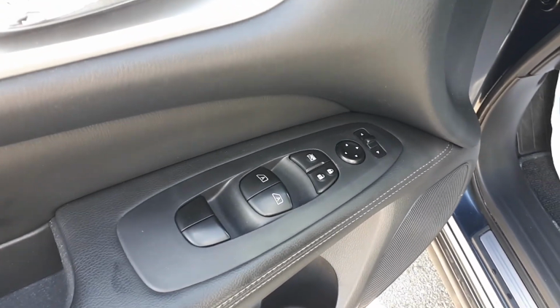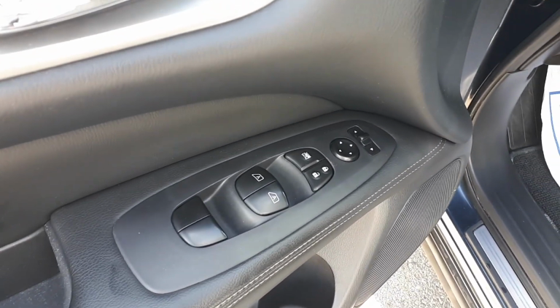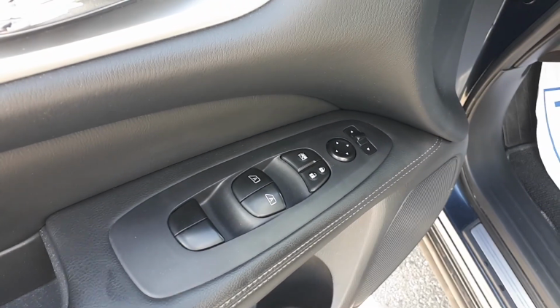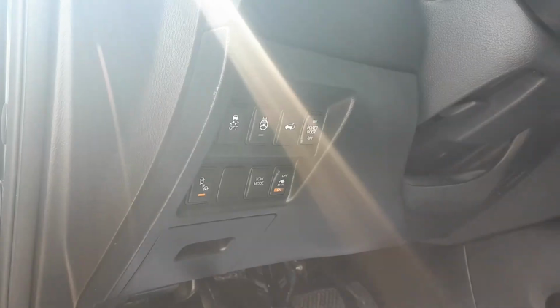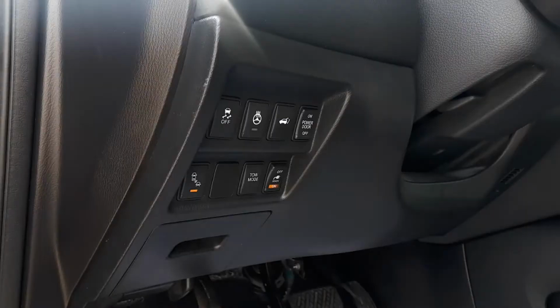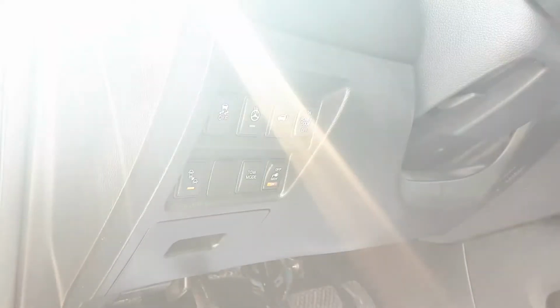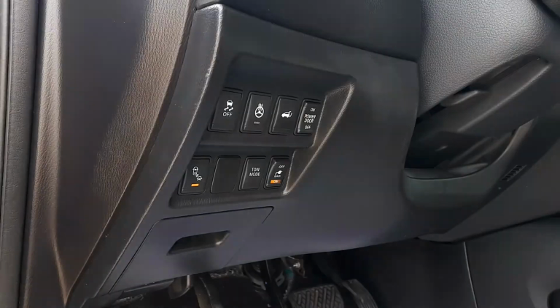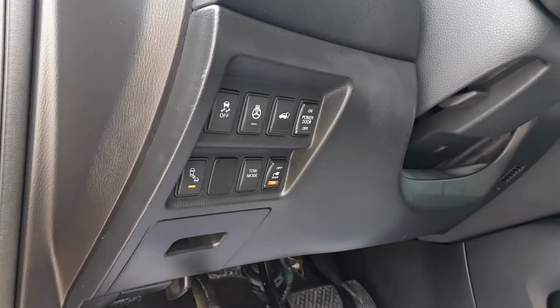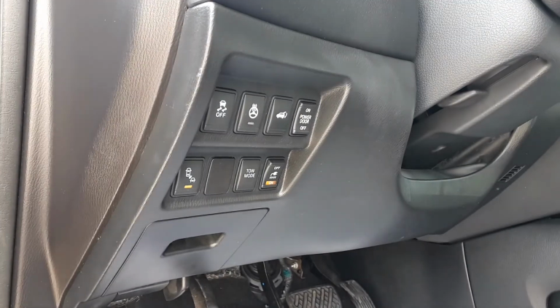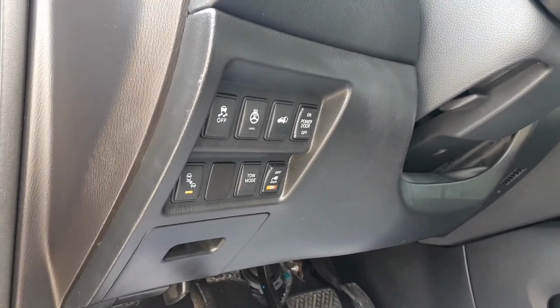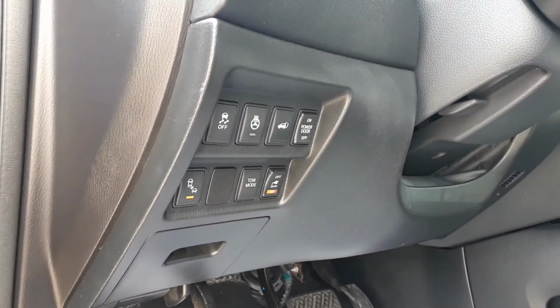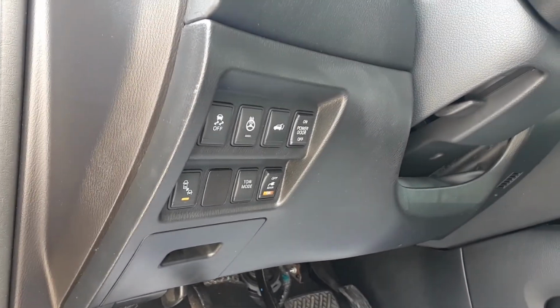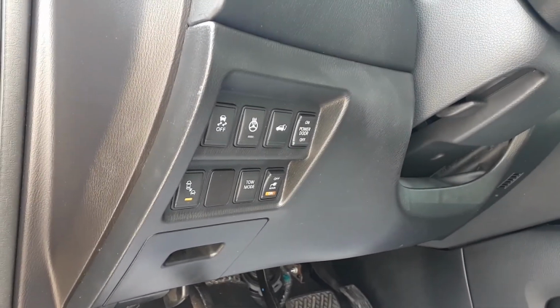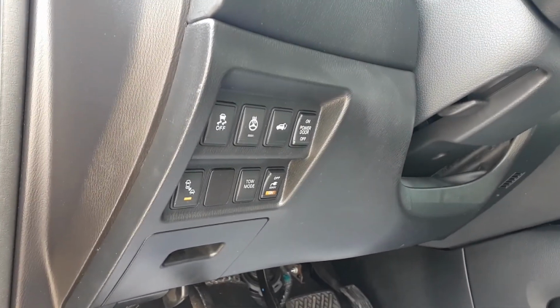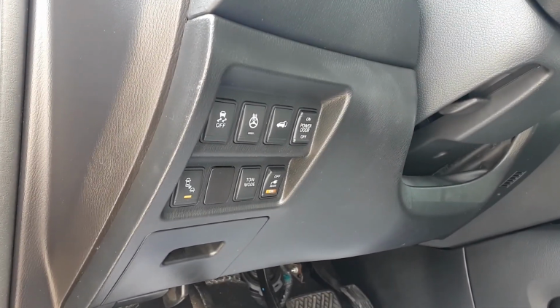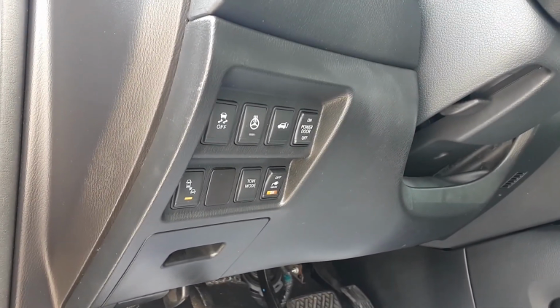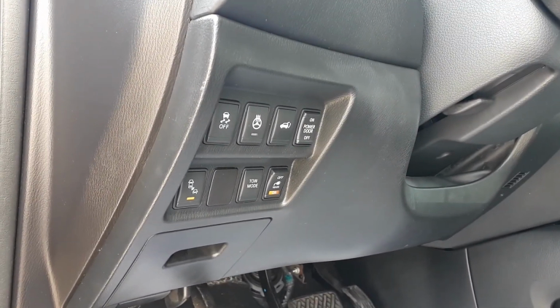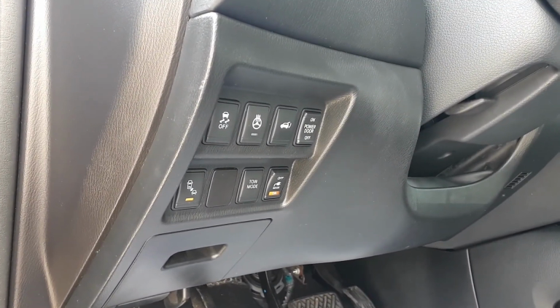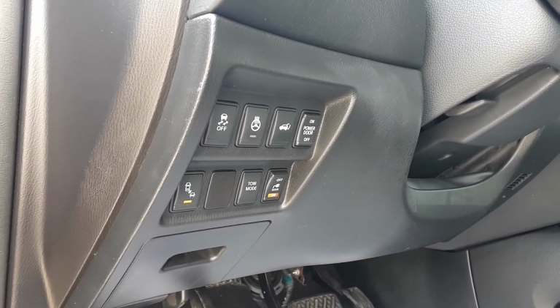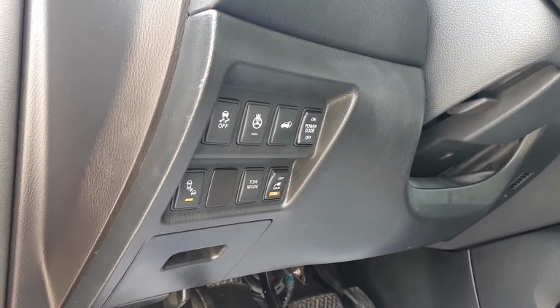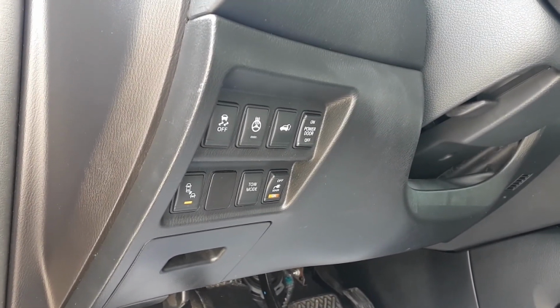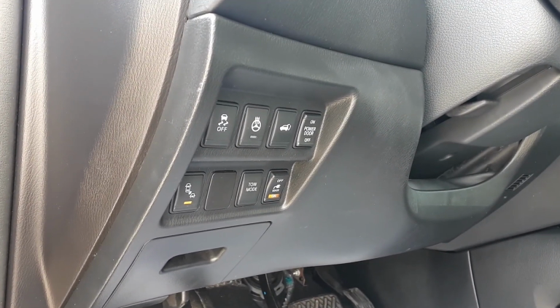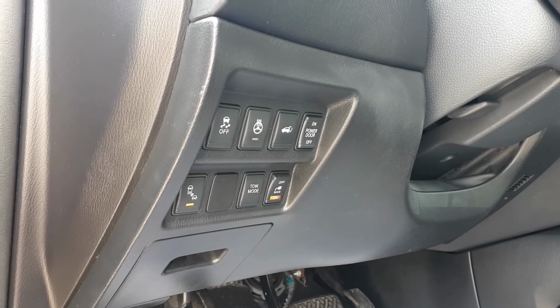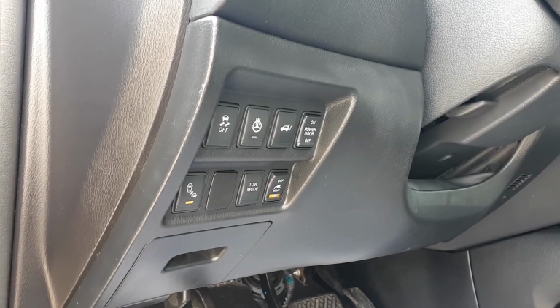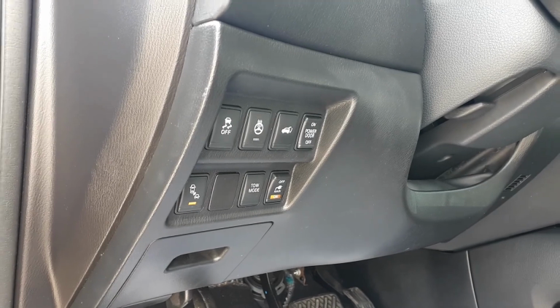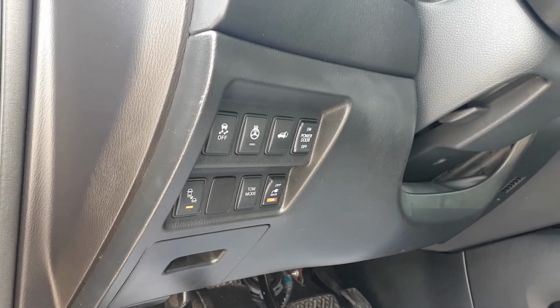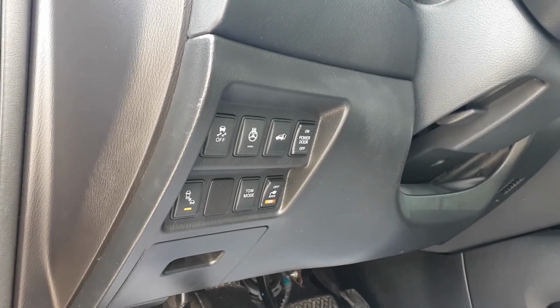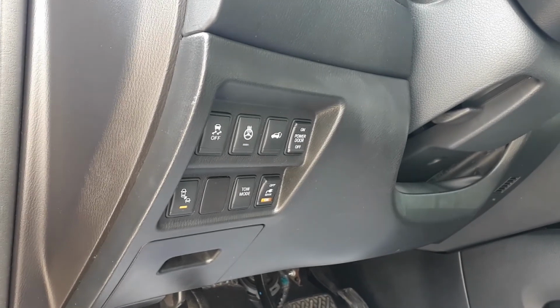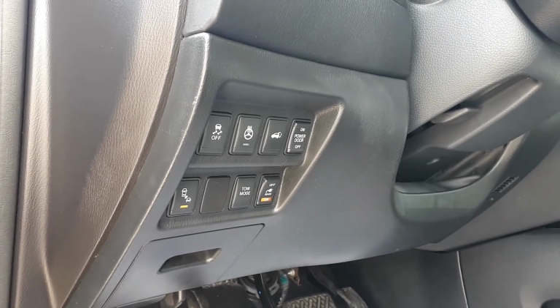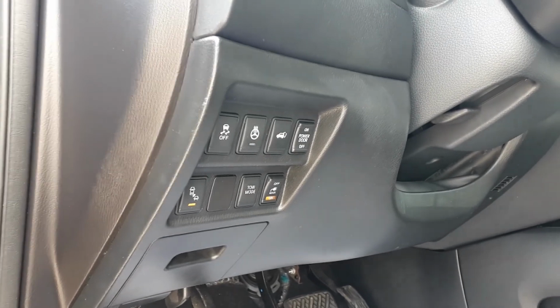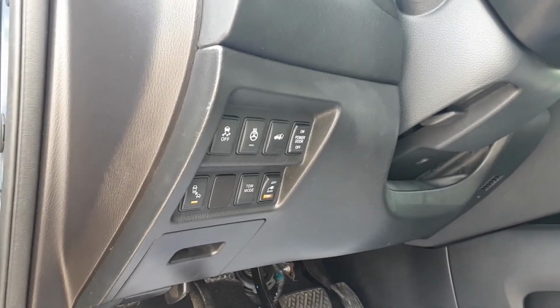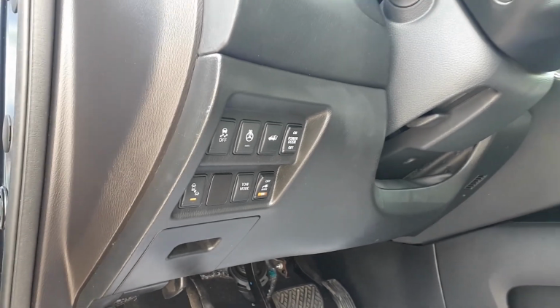On the dashboard we have our traction control, heated steering wheel, power tailgate, blind spot indicators, and tow mode buttons.